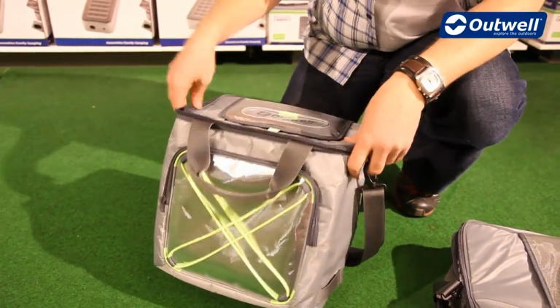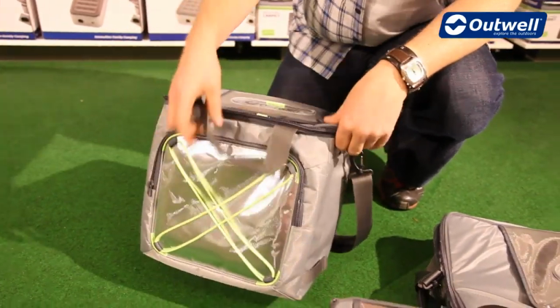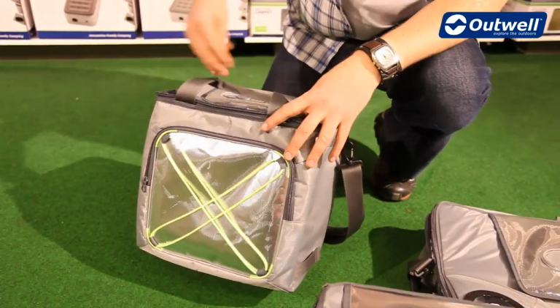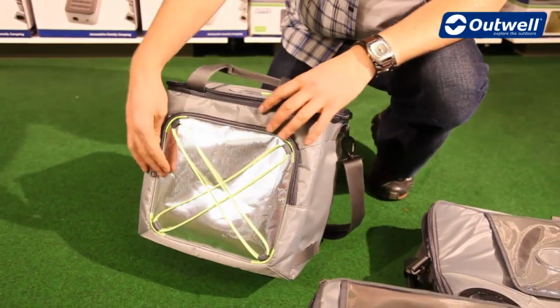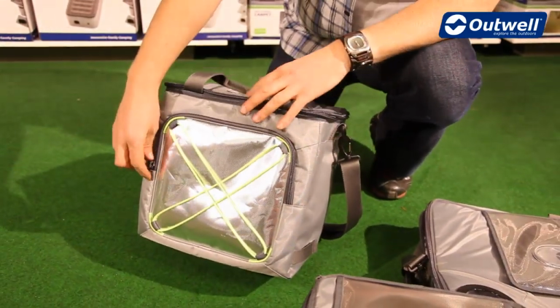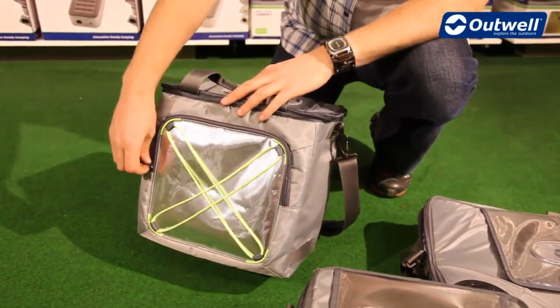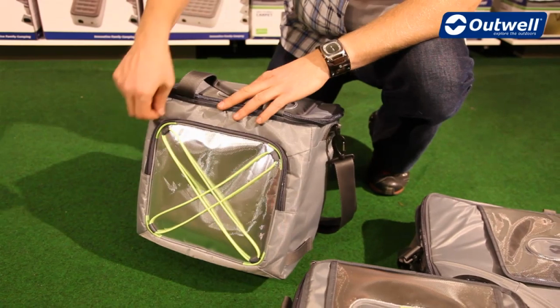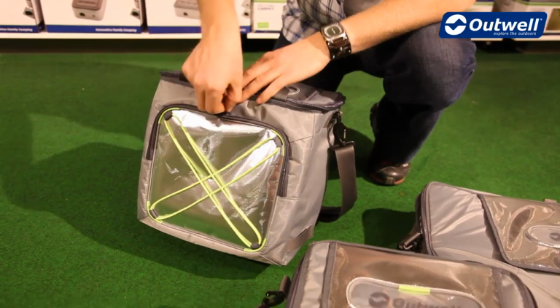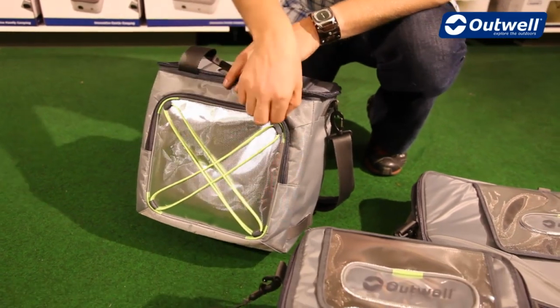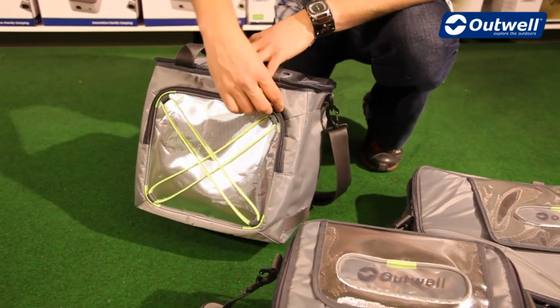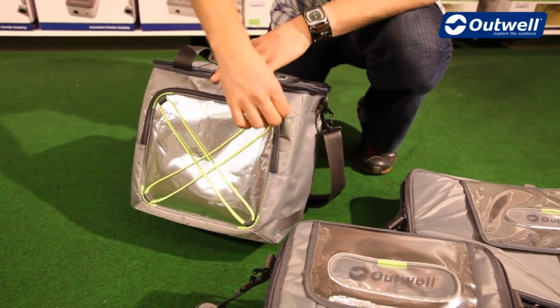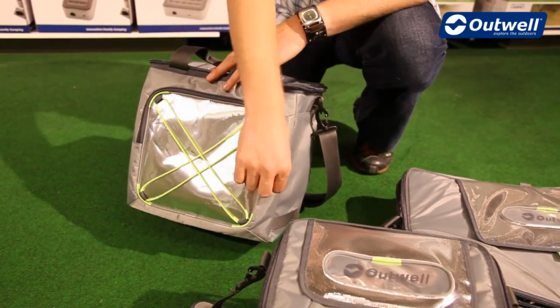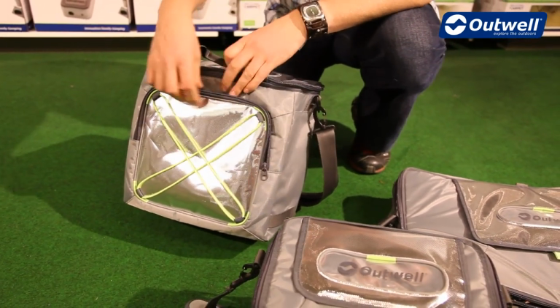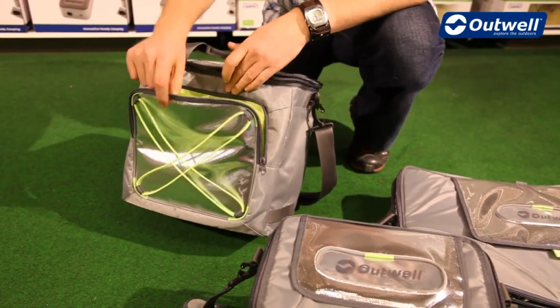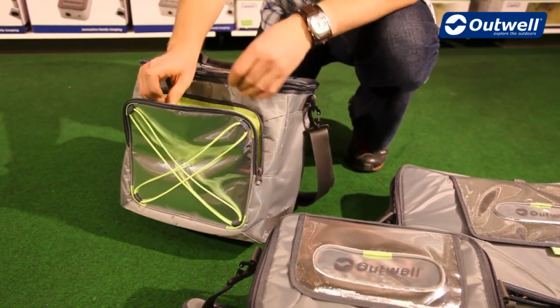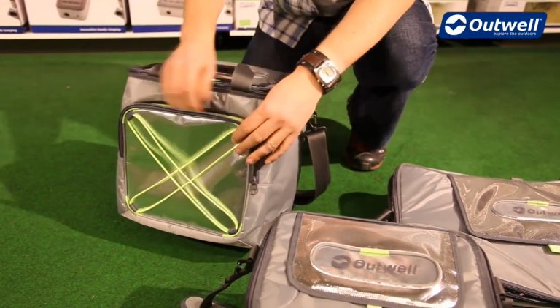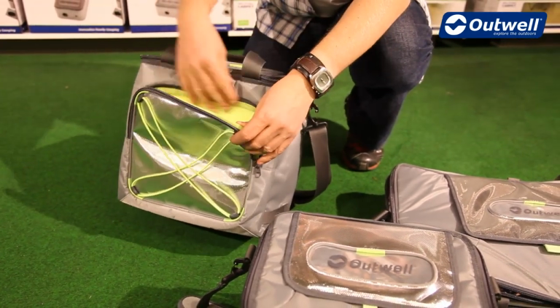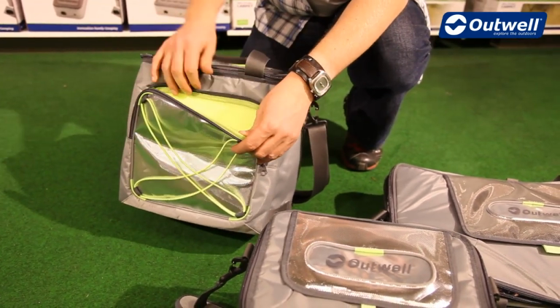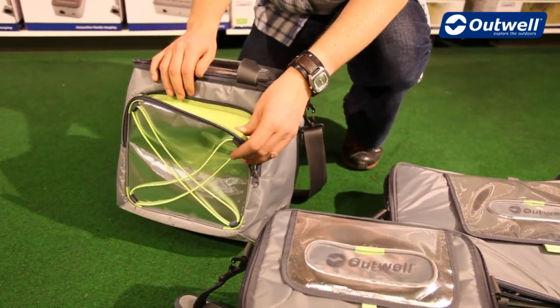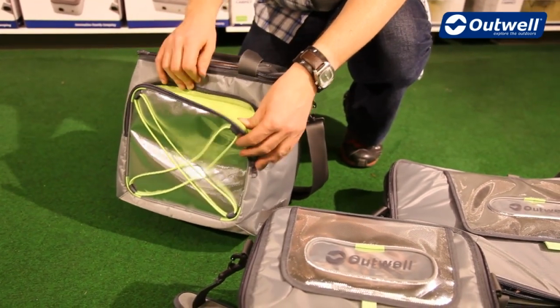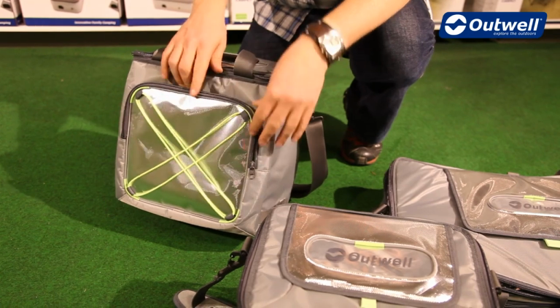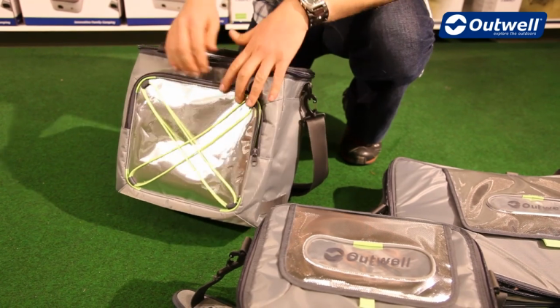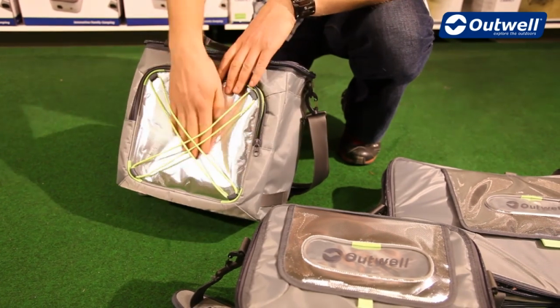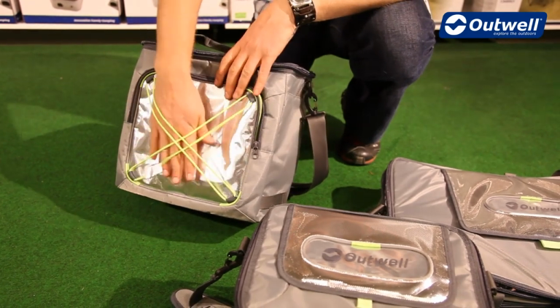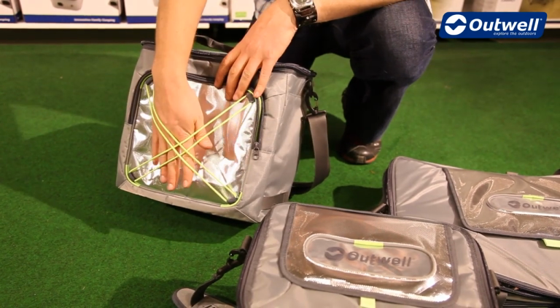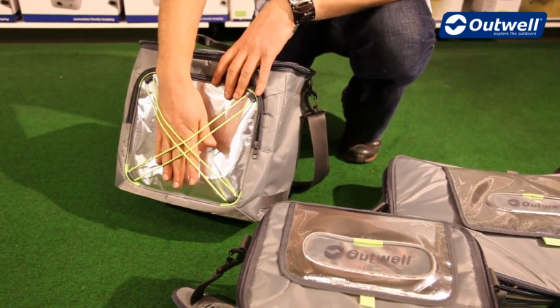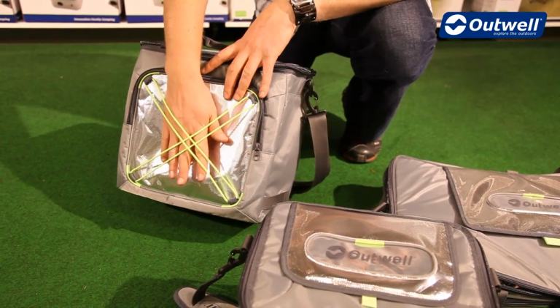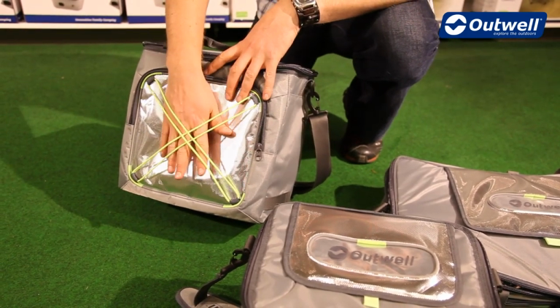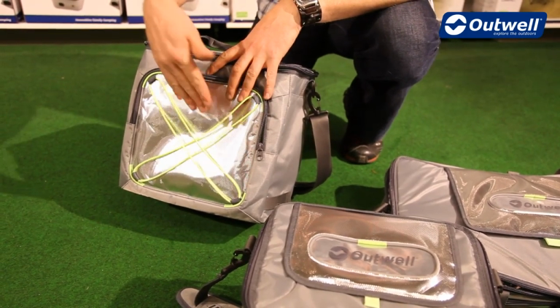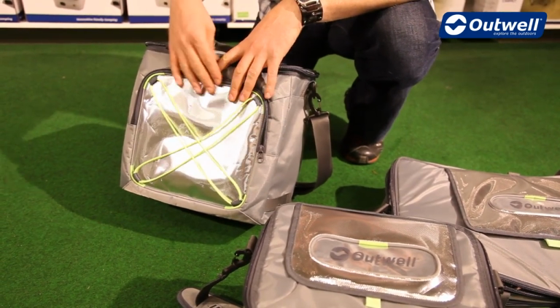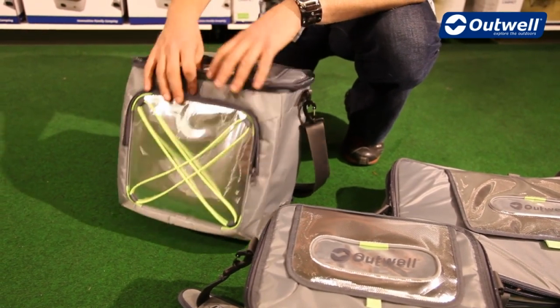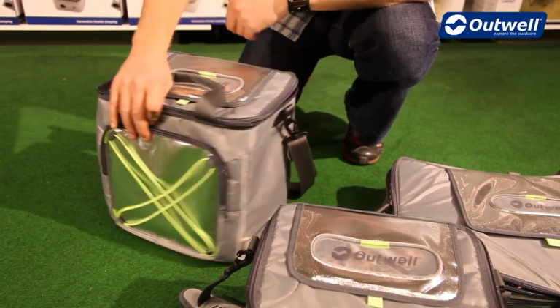On the front of each chill bin we have this zipped storage pocket, which is nice and bright with luminous piping around the inside and luminous bungee cords on the outside if you want to store anything there.